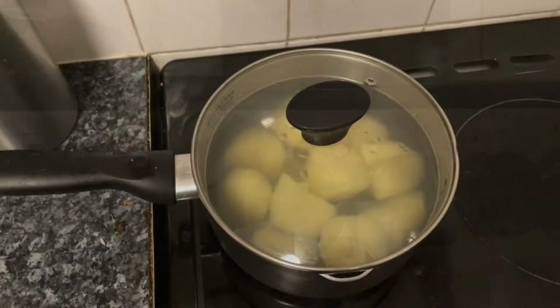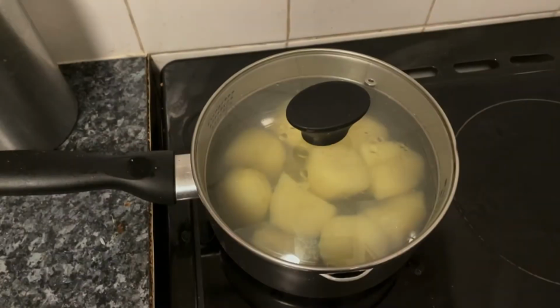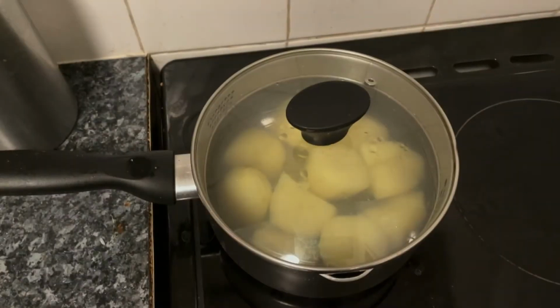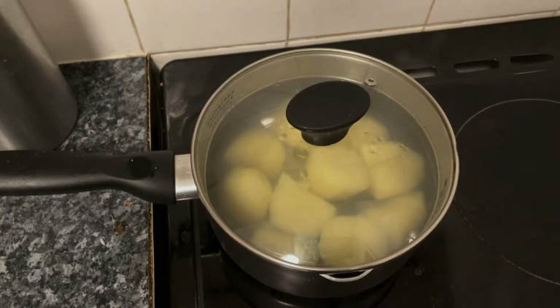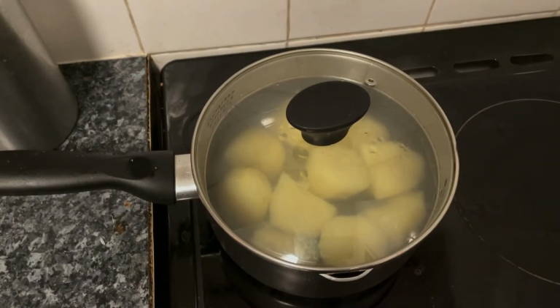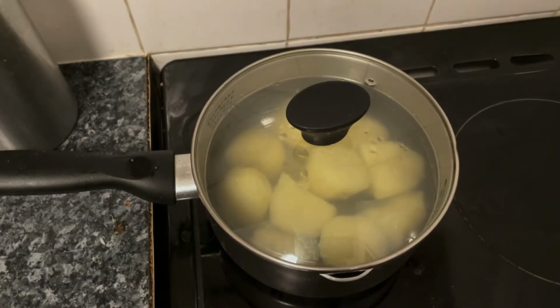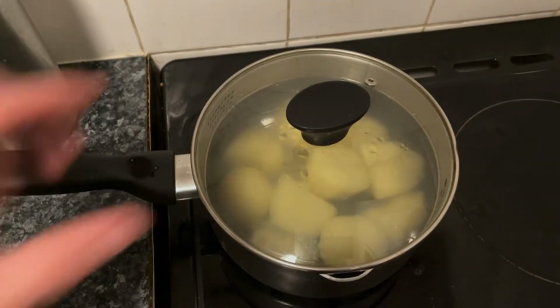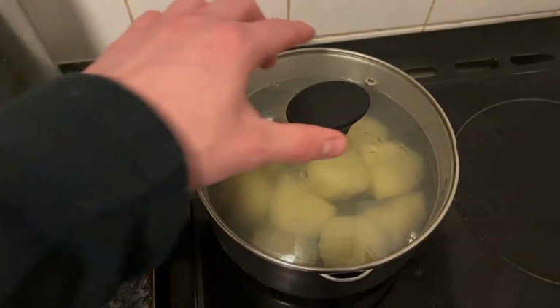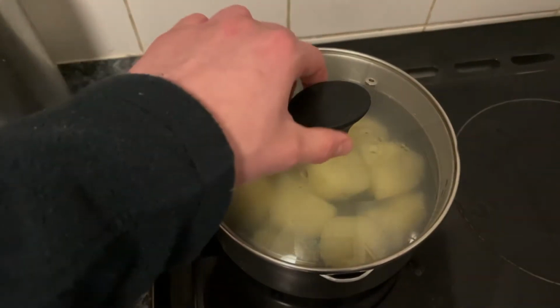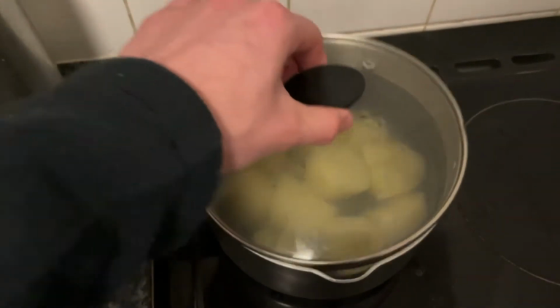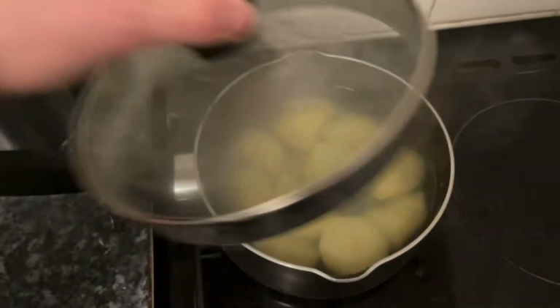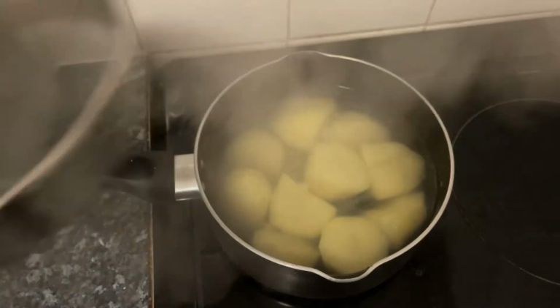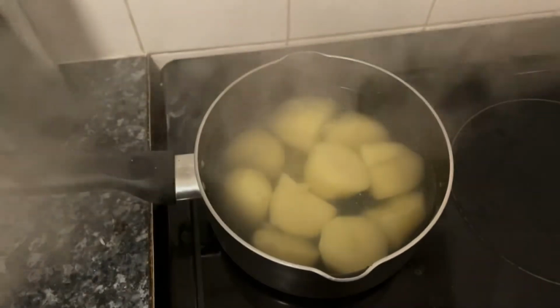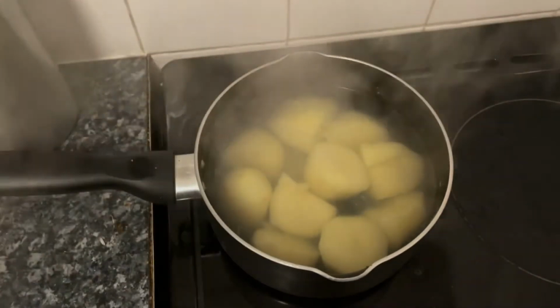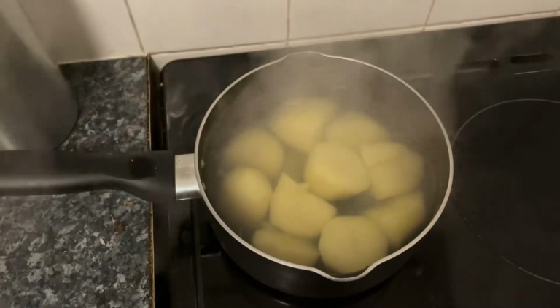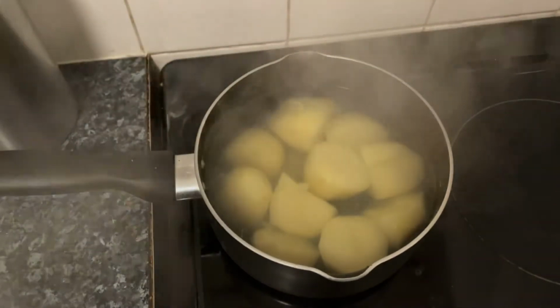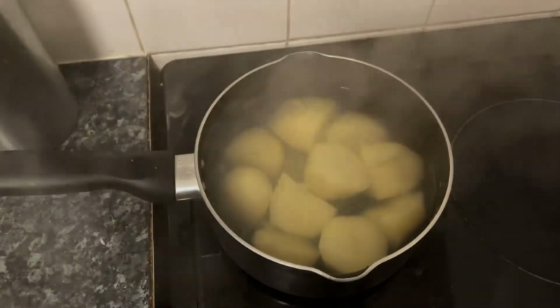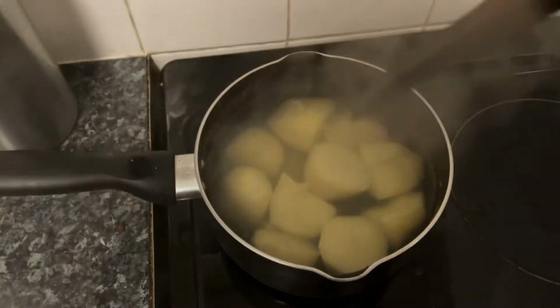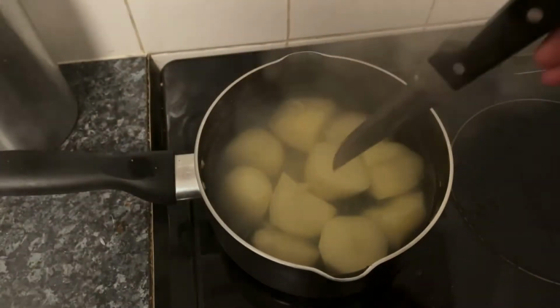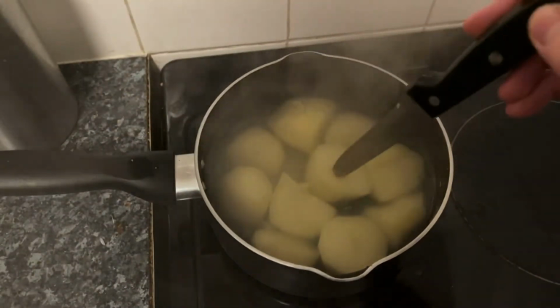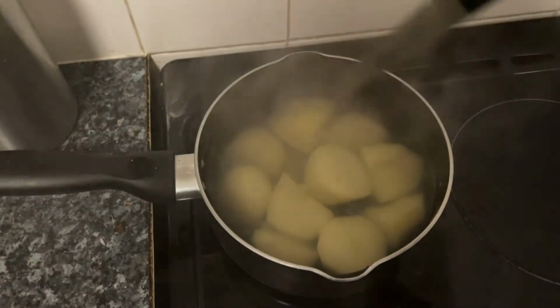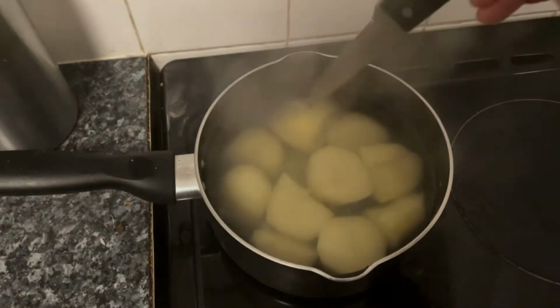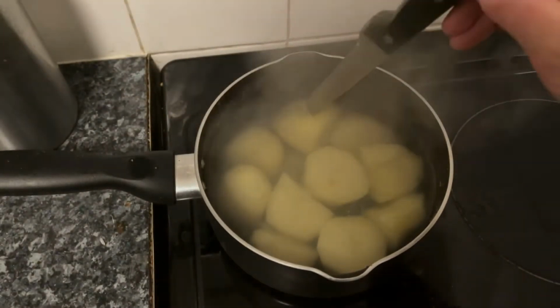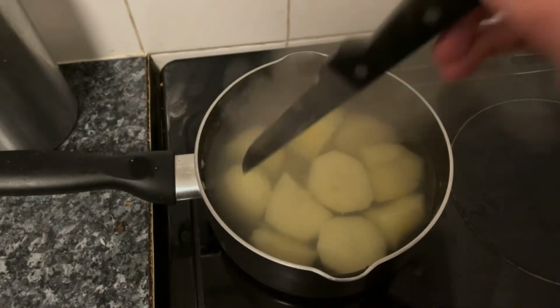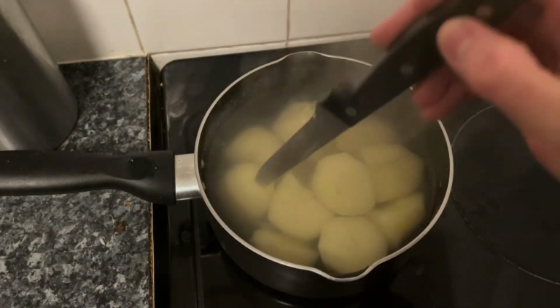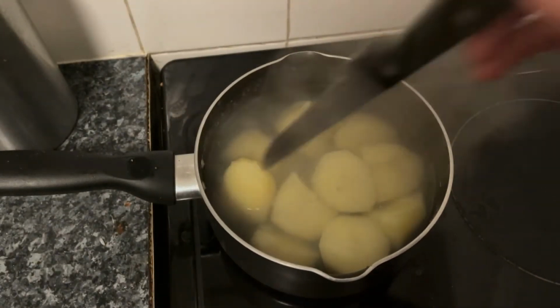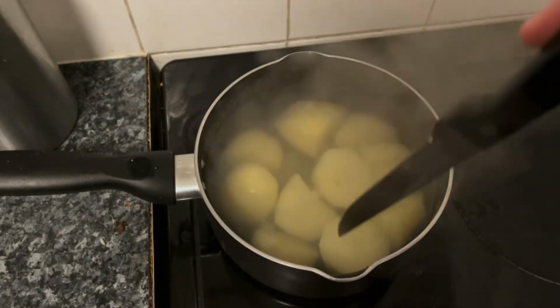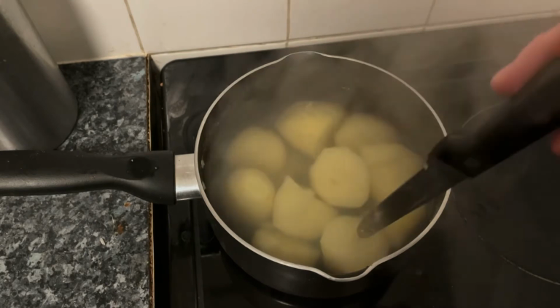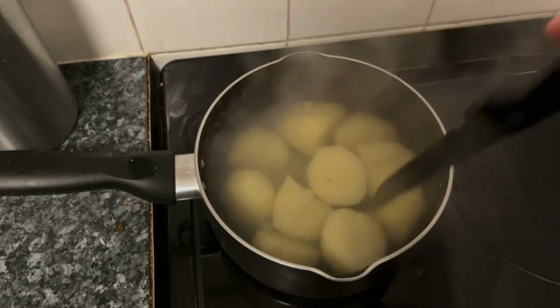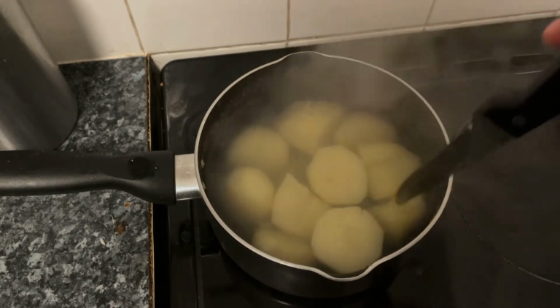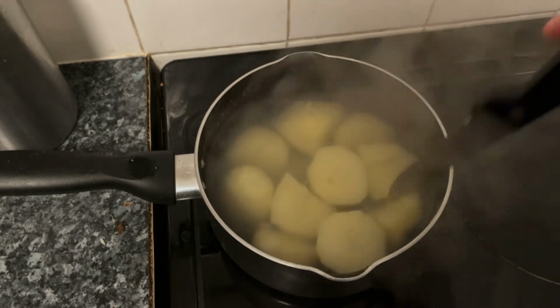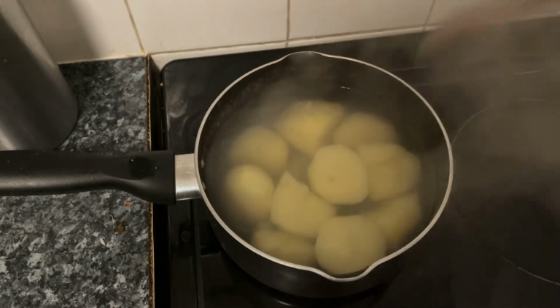Now they've been simmering for a while — just got to test them, make sure they're all soft in the middle. Now for the draining.